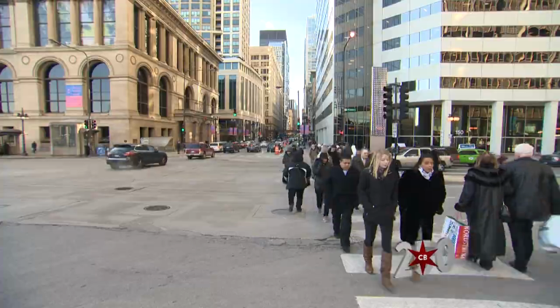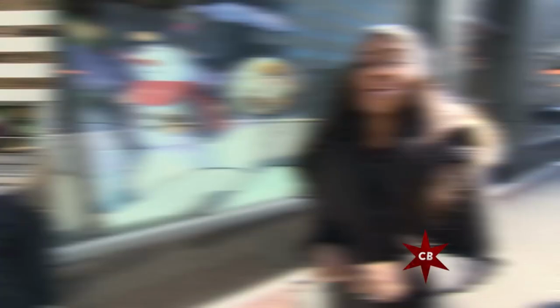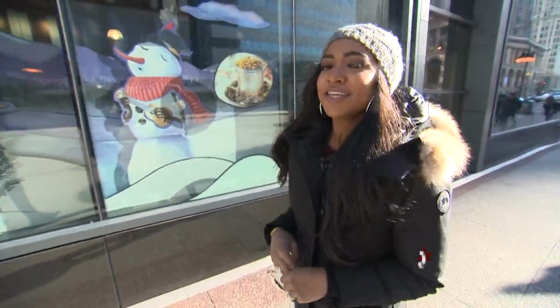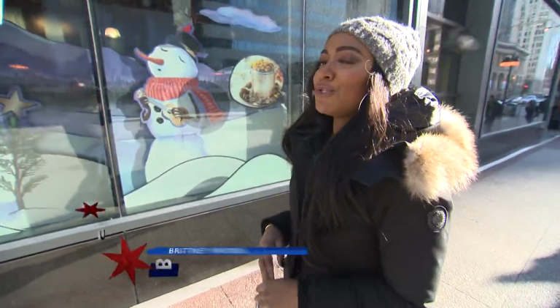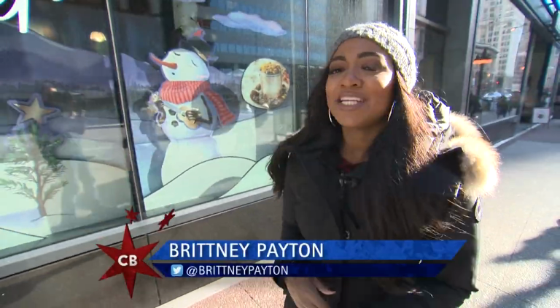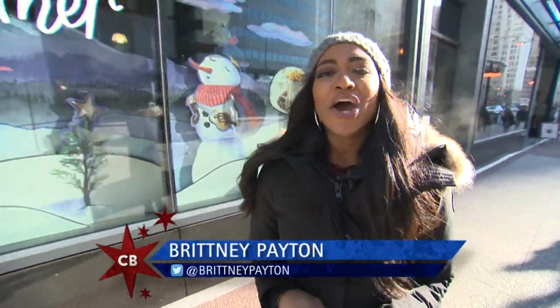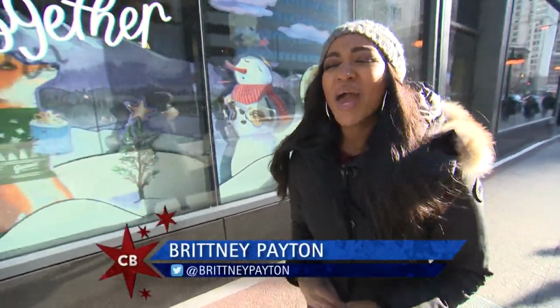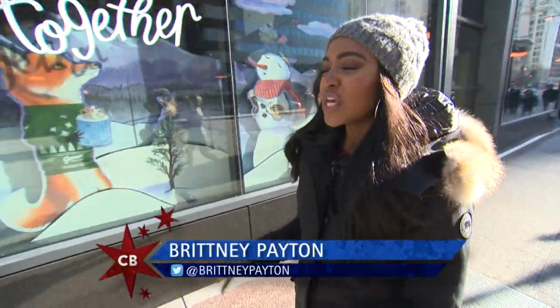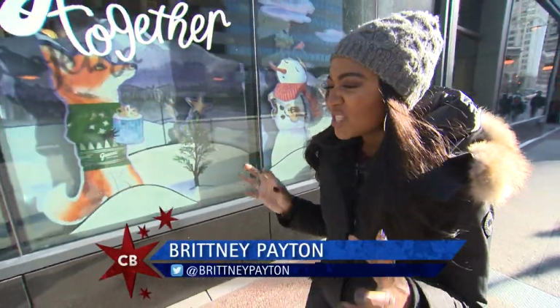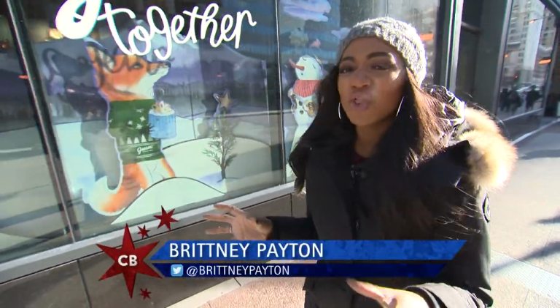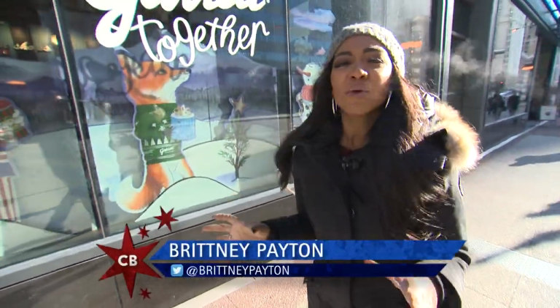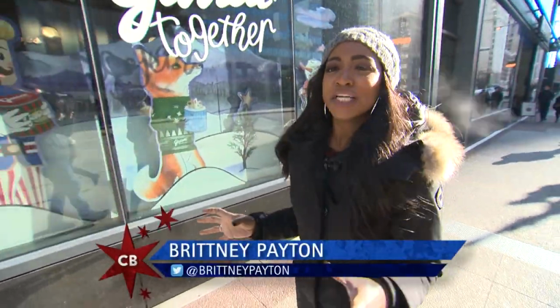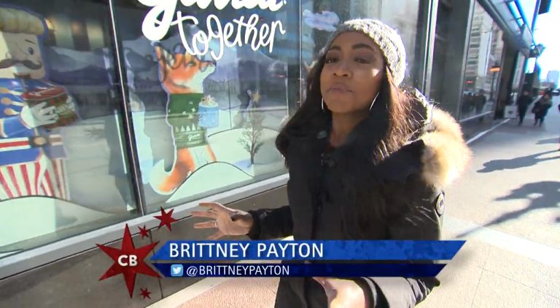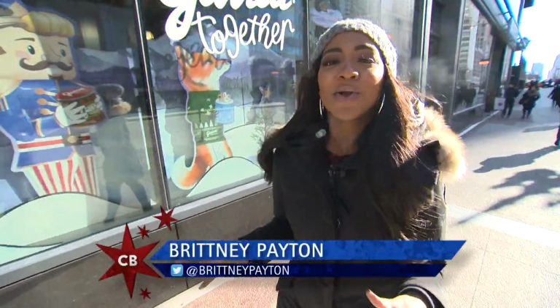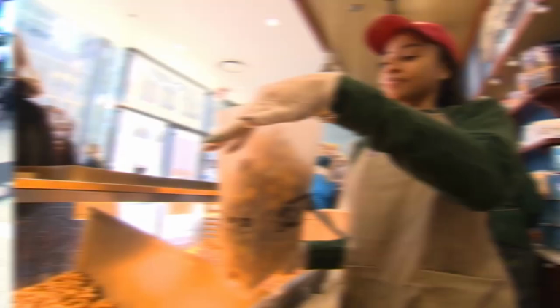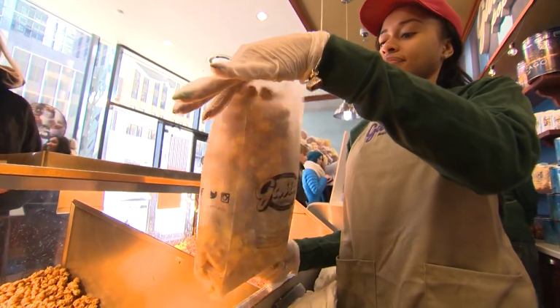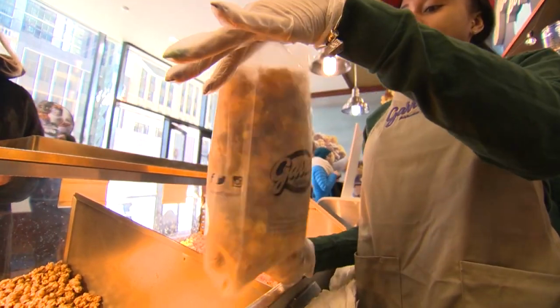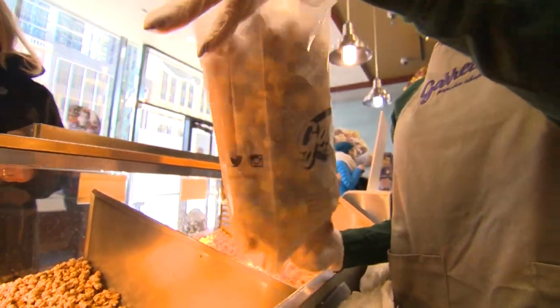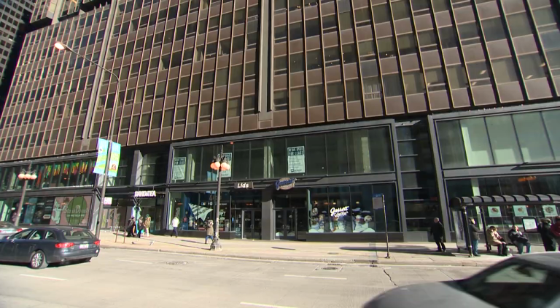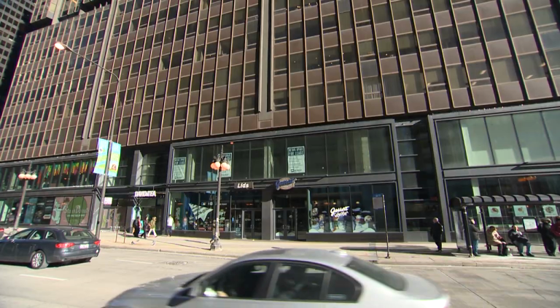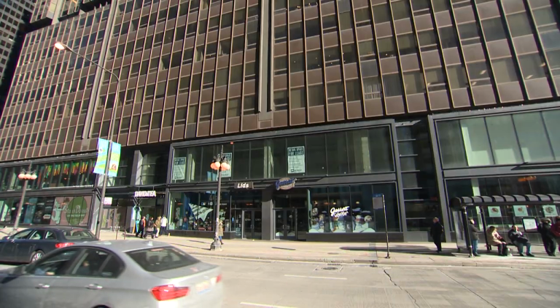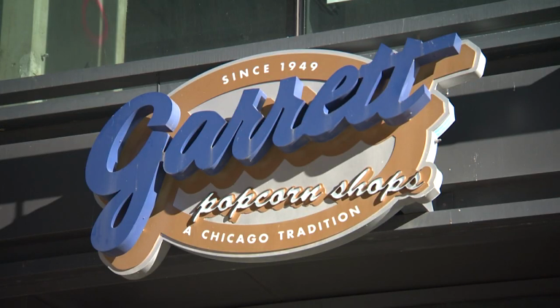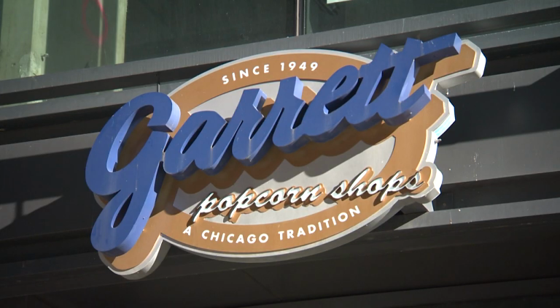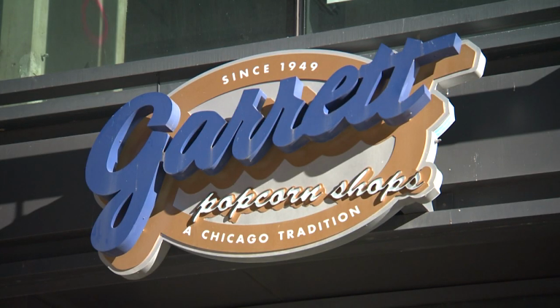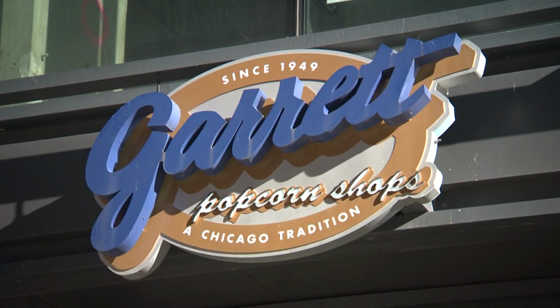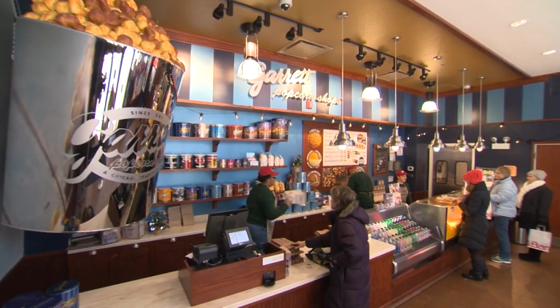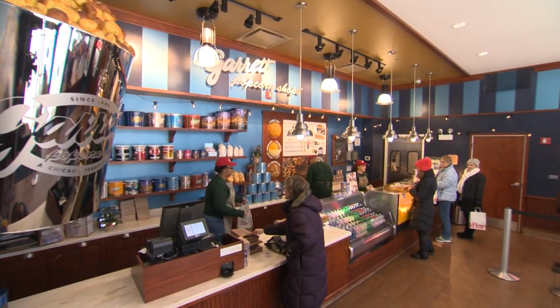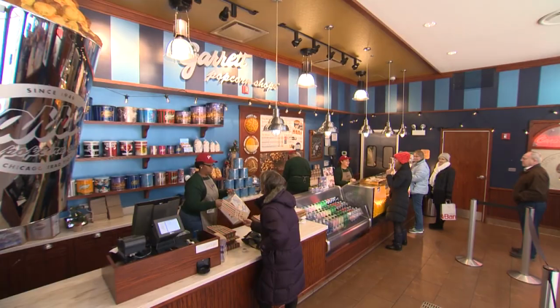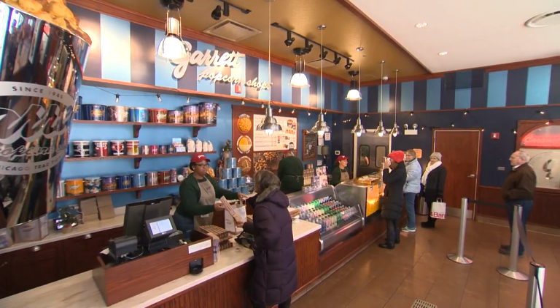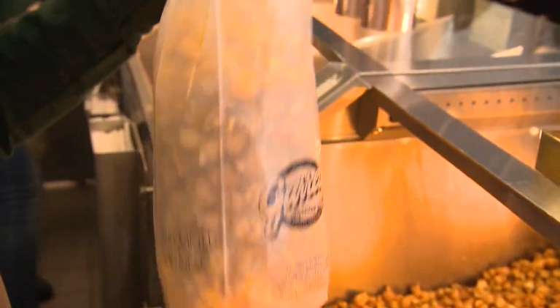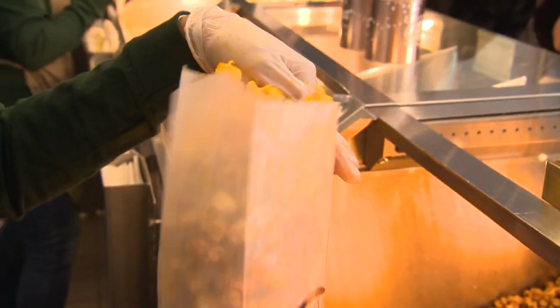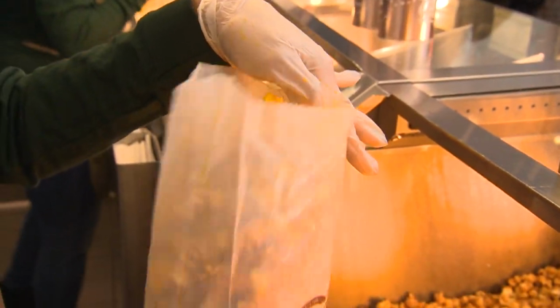When you're walking down the street in Chicago and you can smell the caramel crisp from a block away, you know you're getting close to a true Chicago original. Since 1949, it's Garrett Popcorn.